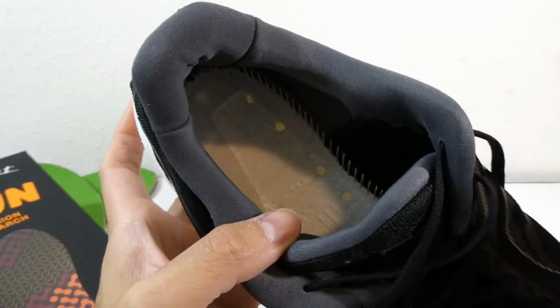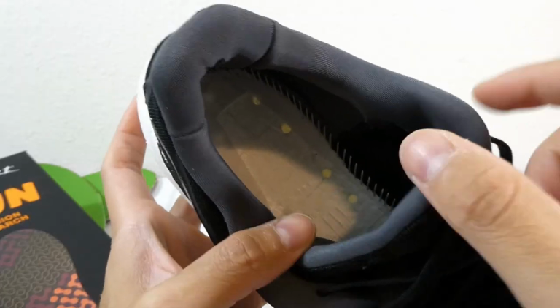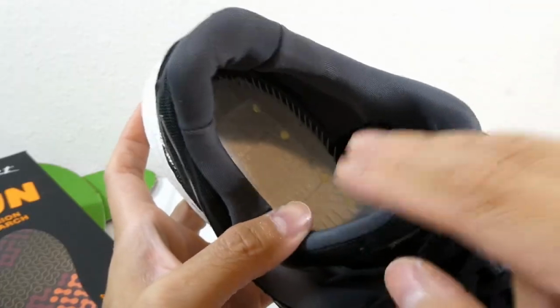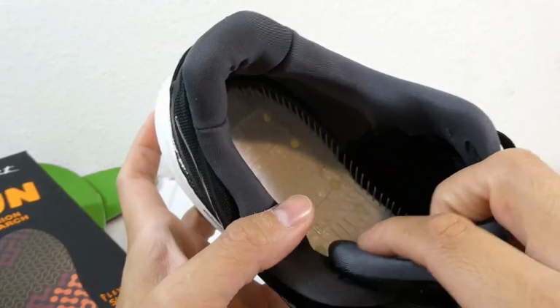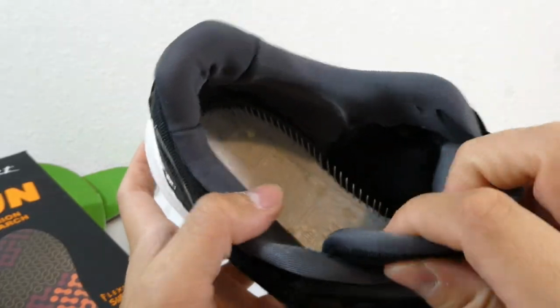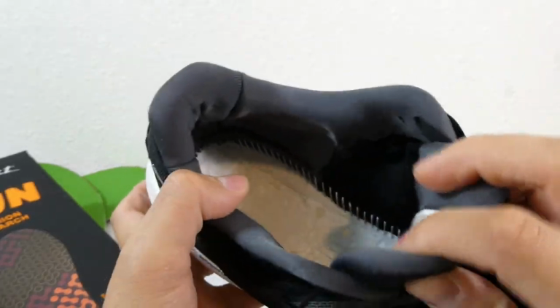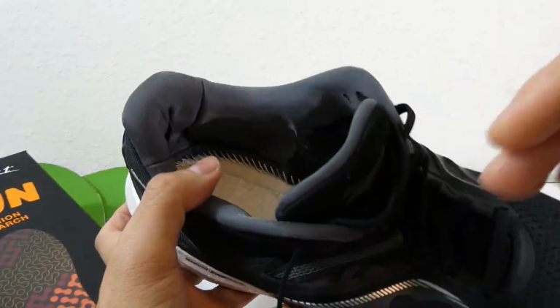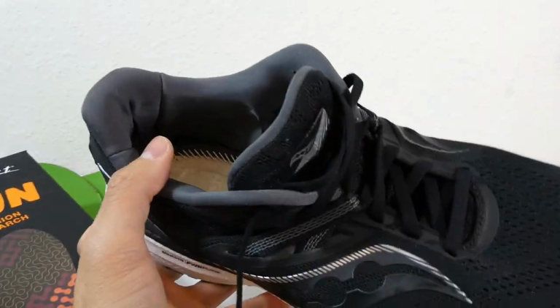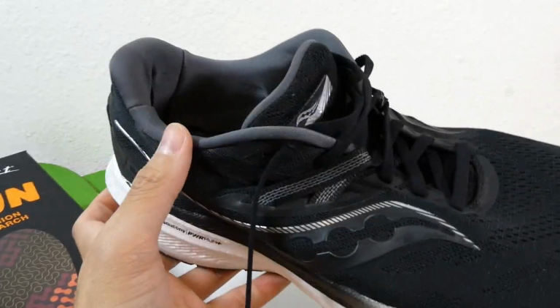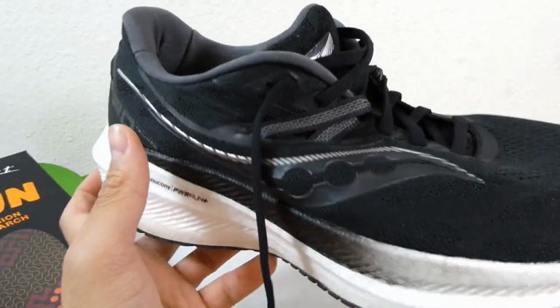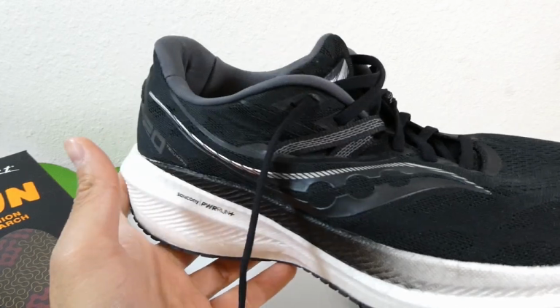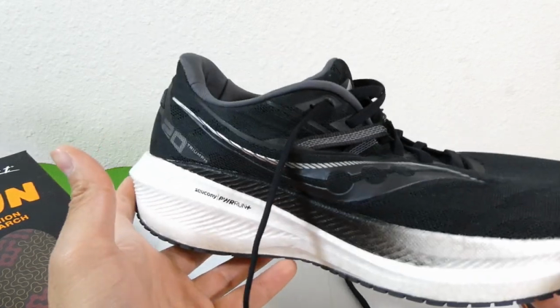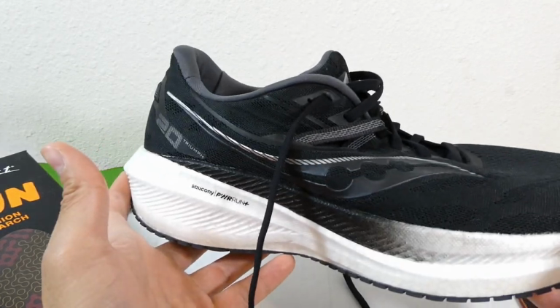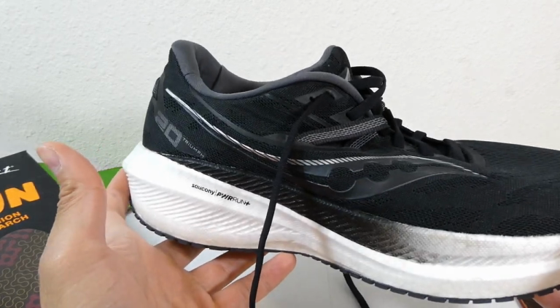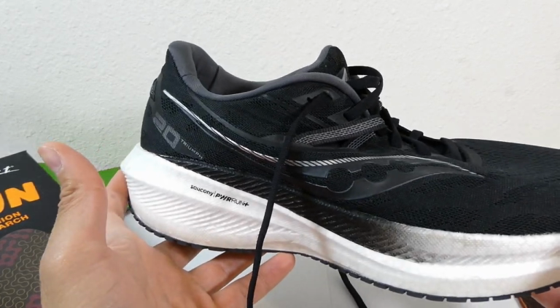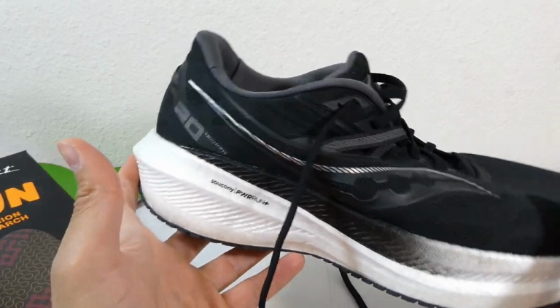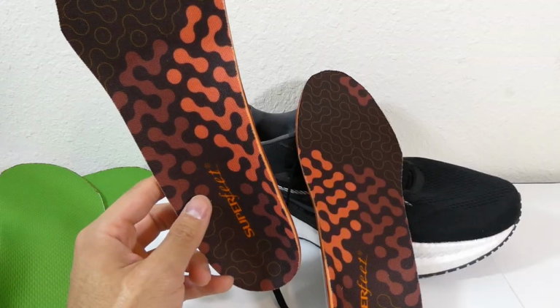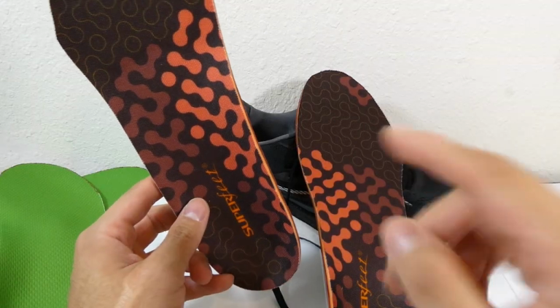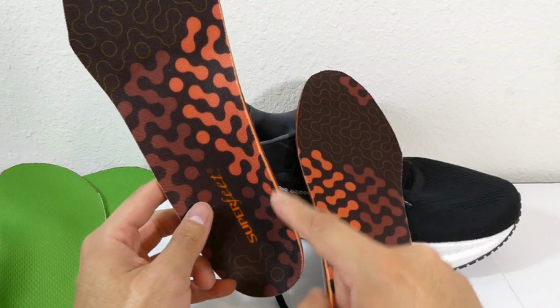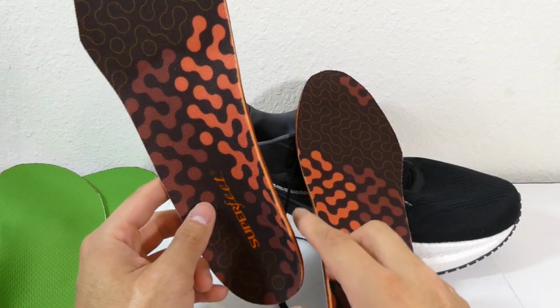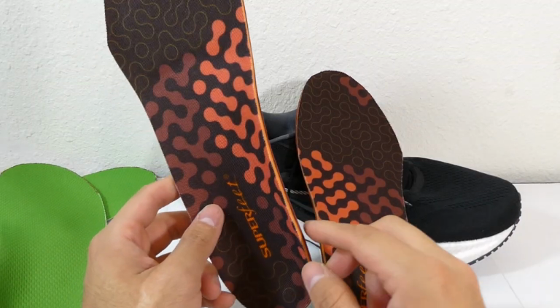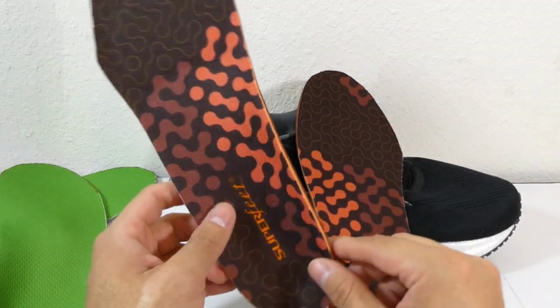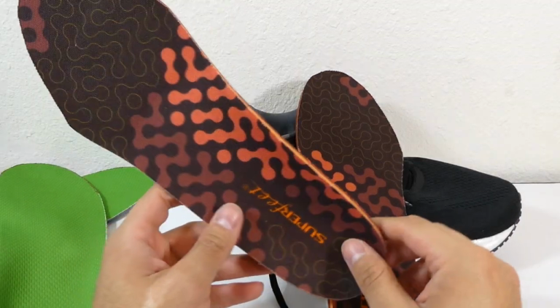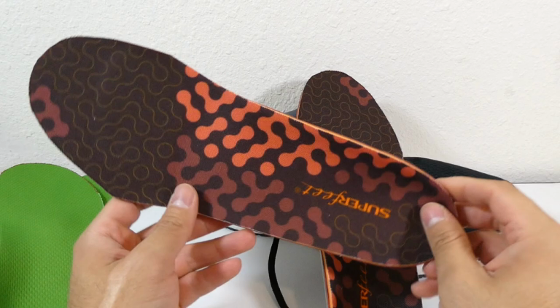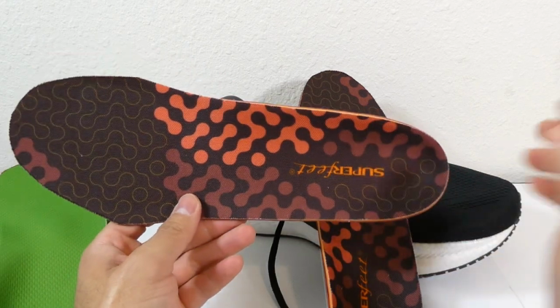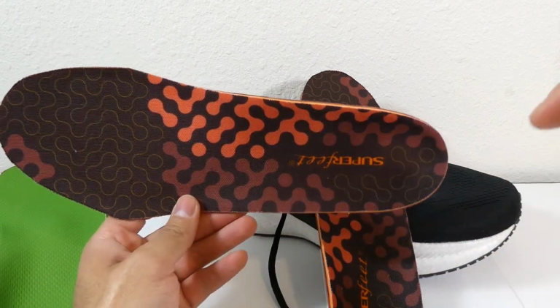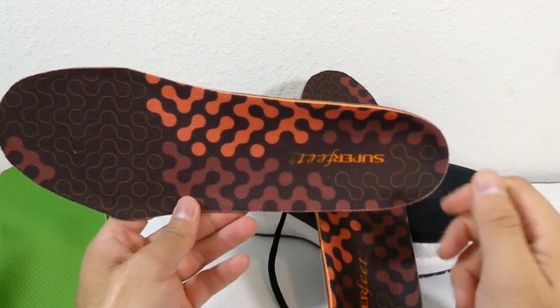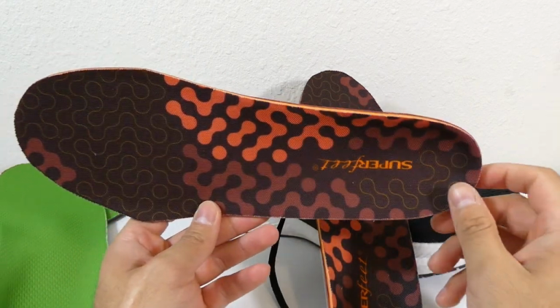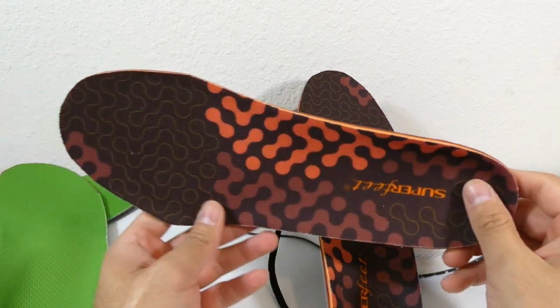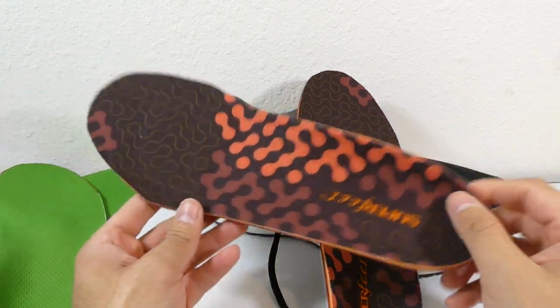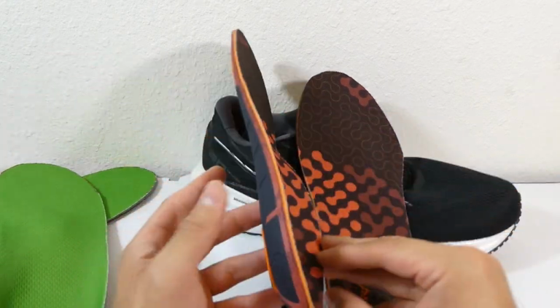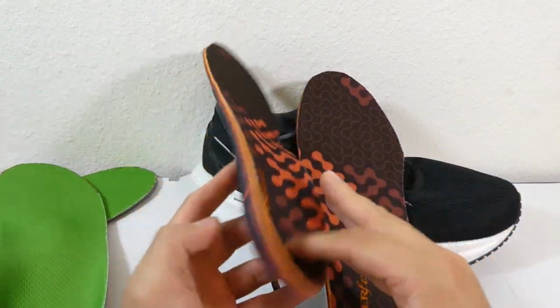Saucony accepted that these might be defective, so they sent me the Triumph 21s that you've seen in the other video. If you want to check these out, right now they're 25% off, and I'll have an affiliate link to Amazon down in the description.